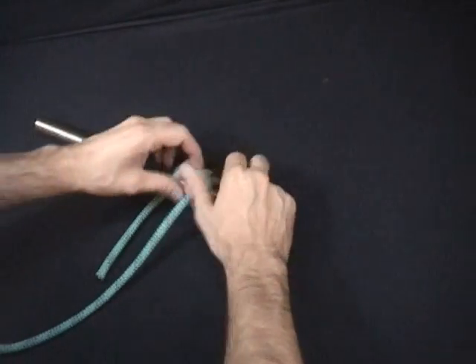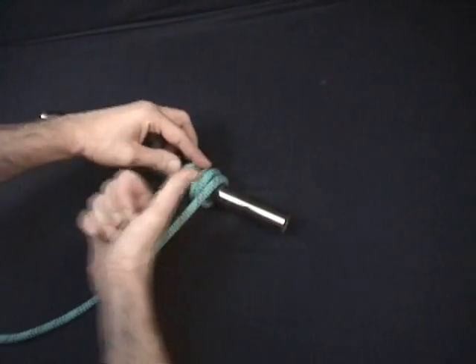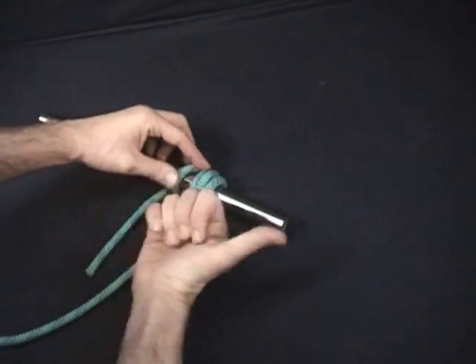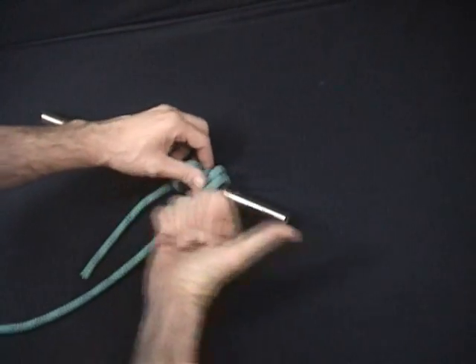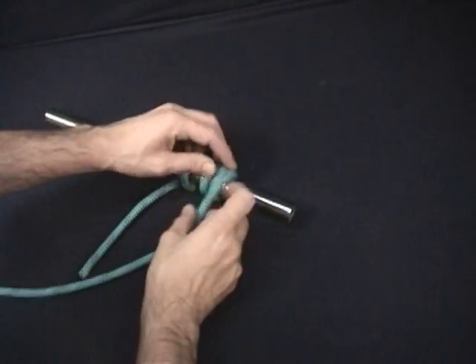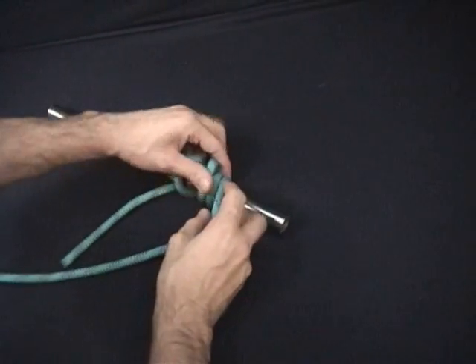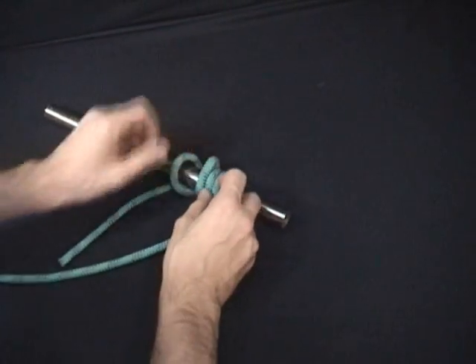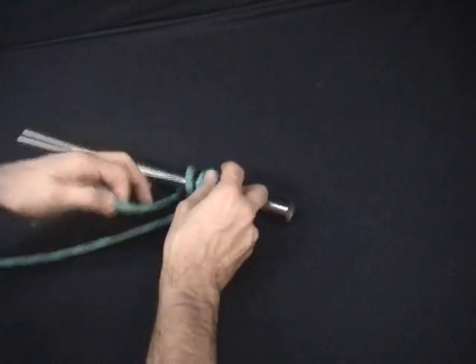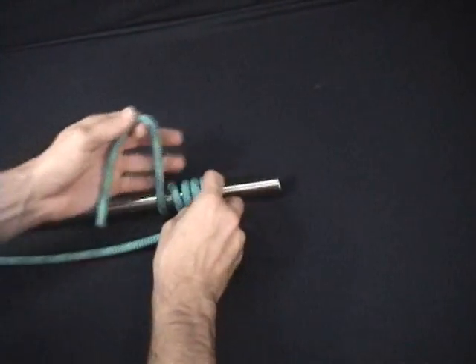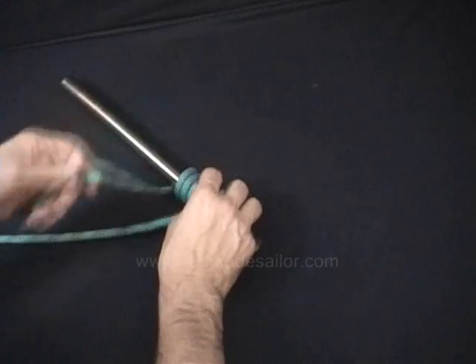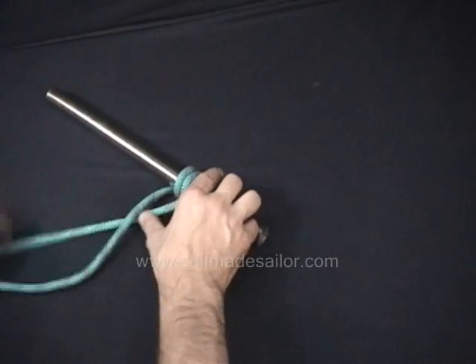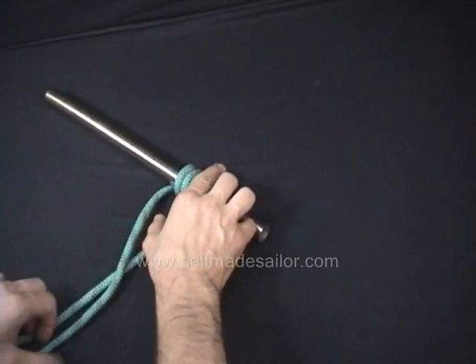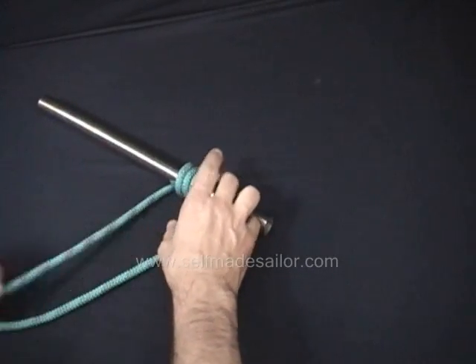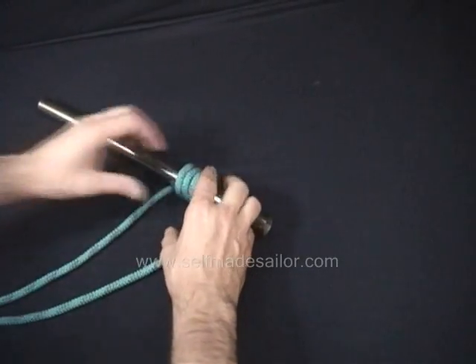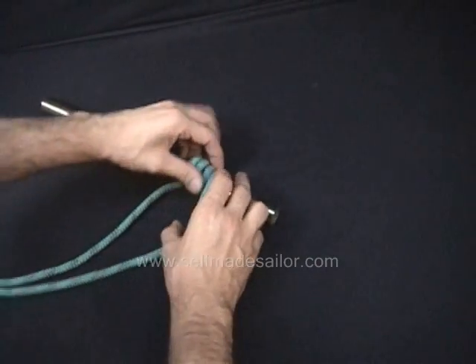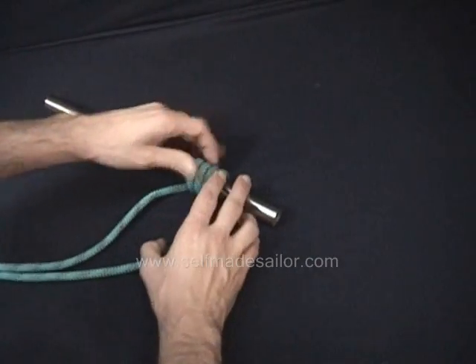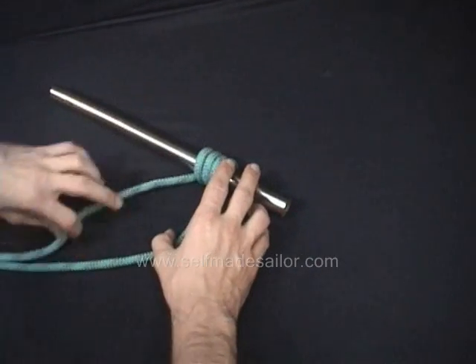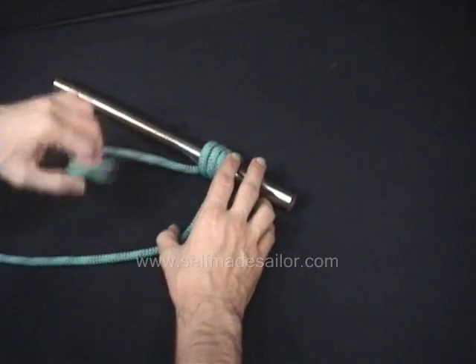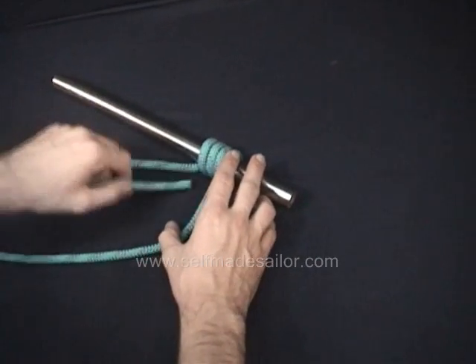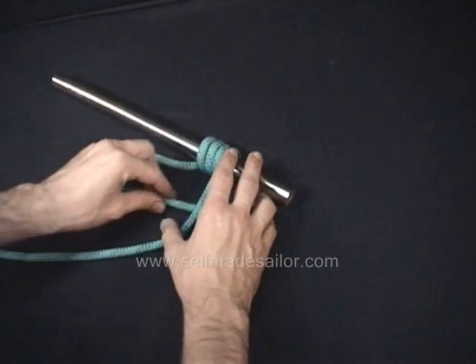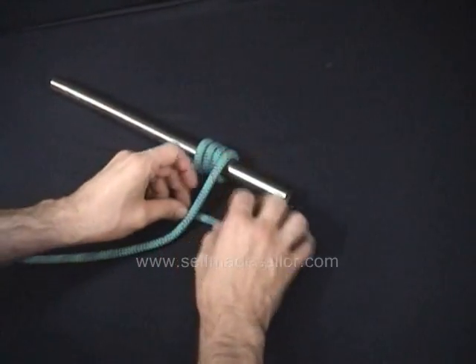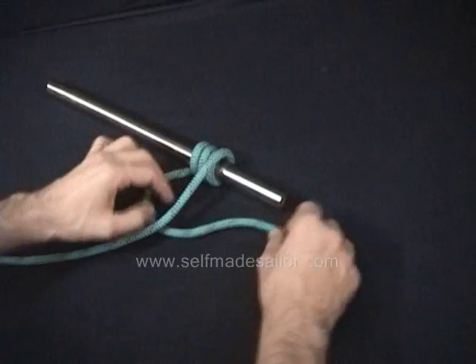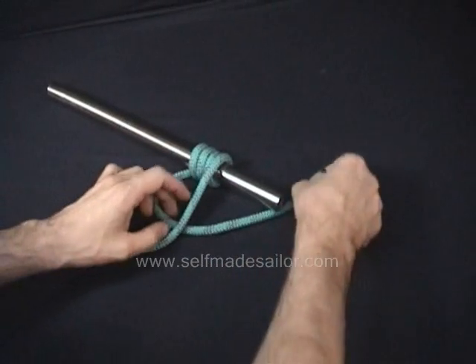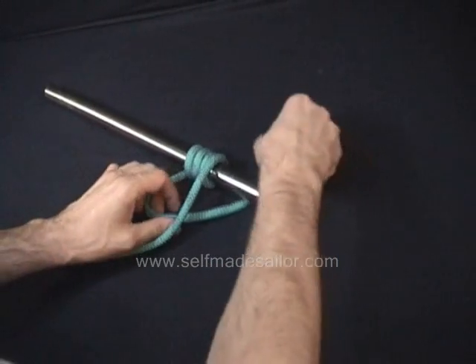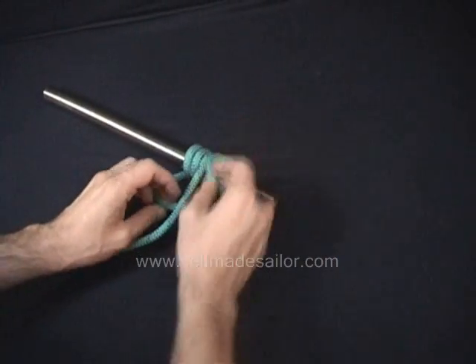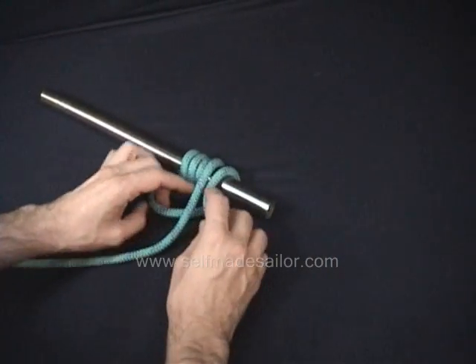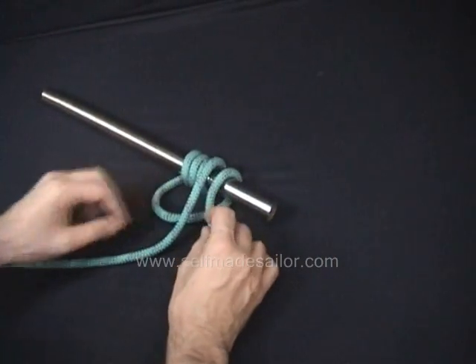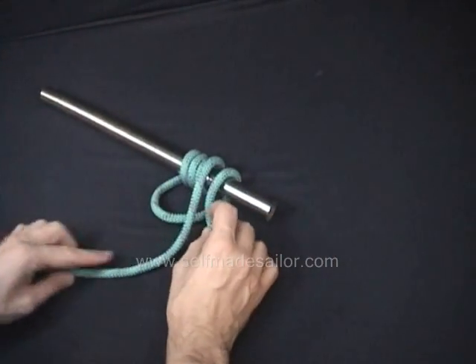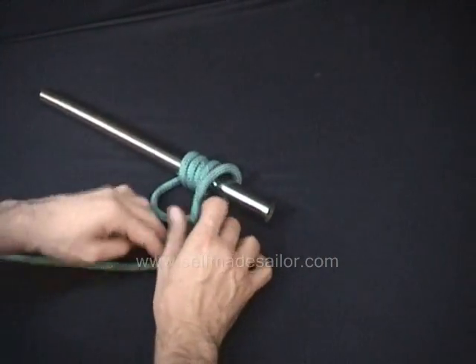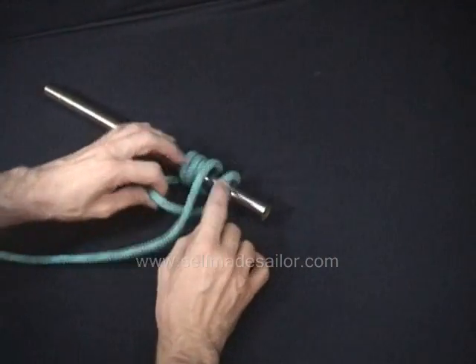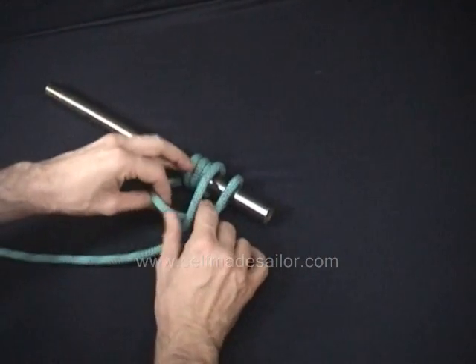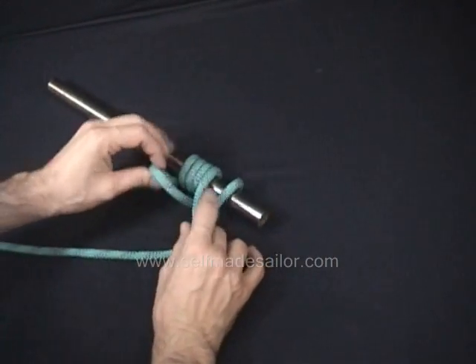The pull is going to be in this direction. Give yourself a little bit of extra room on the end of this bitter end. Come underneath, and just rest it gently there, leaving a bit of a bite here.